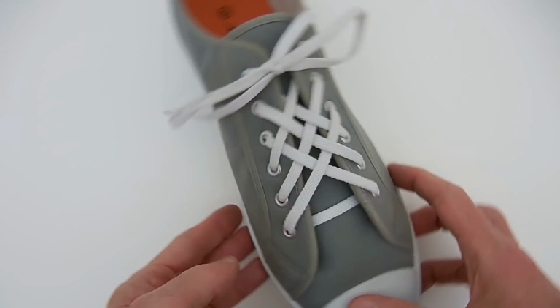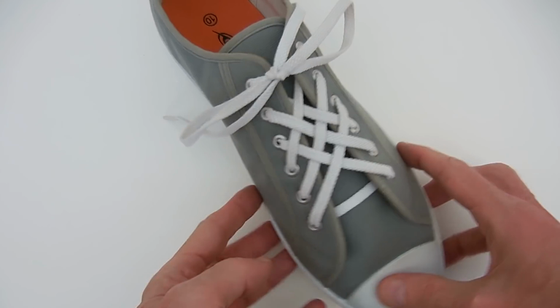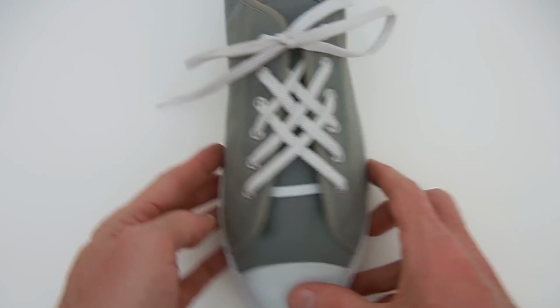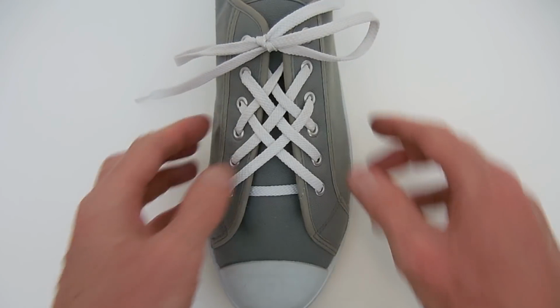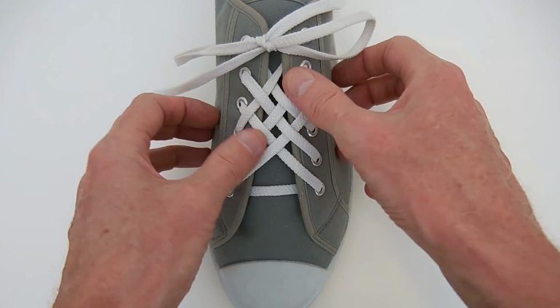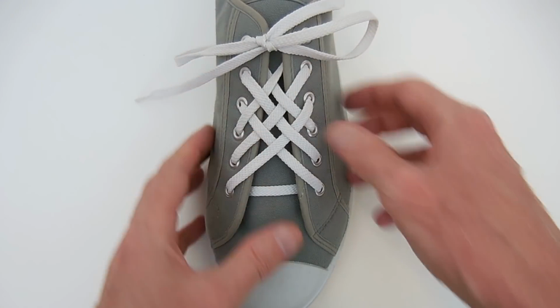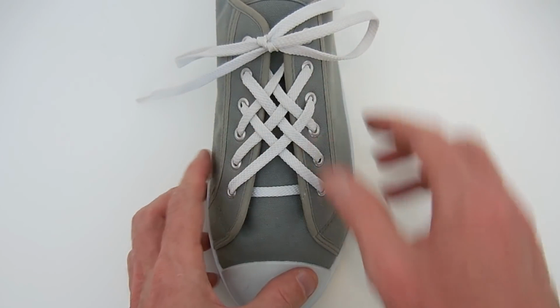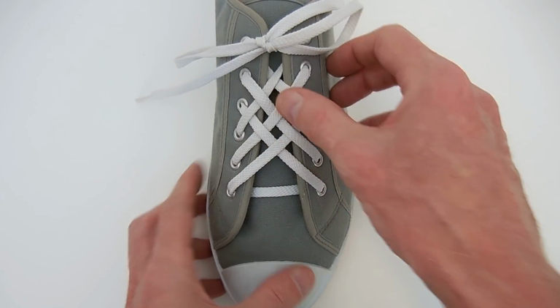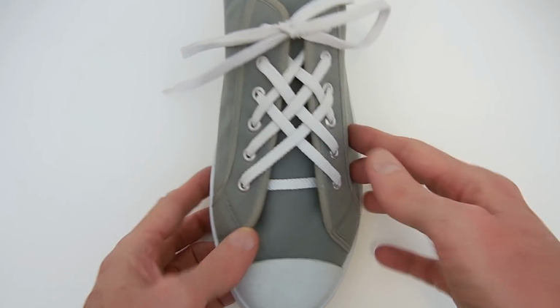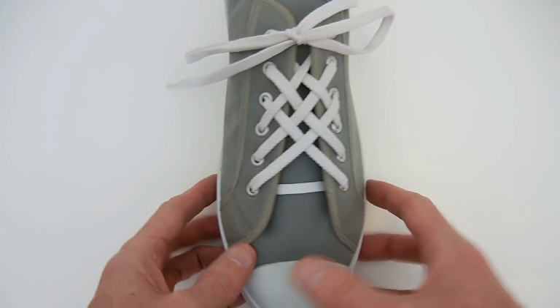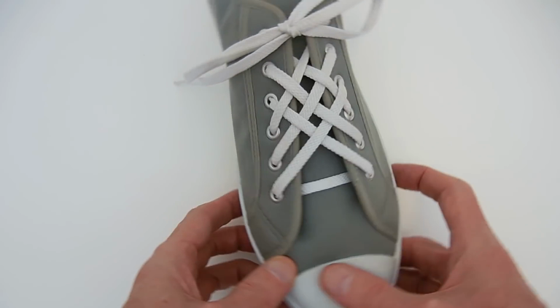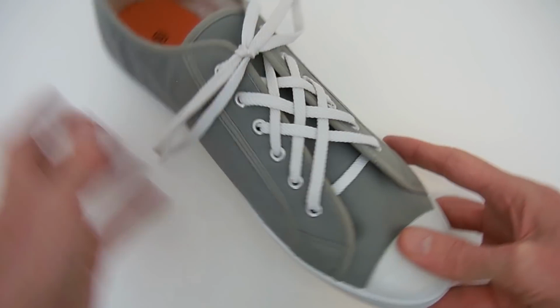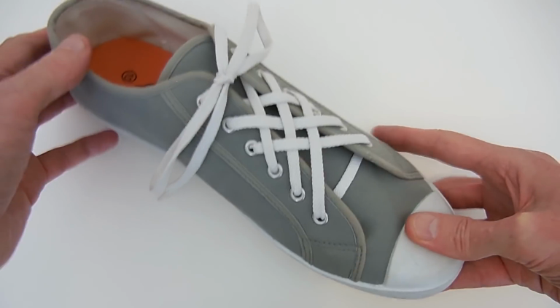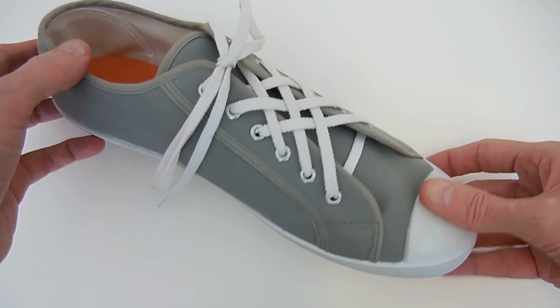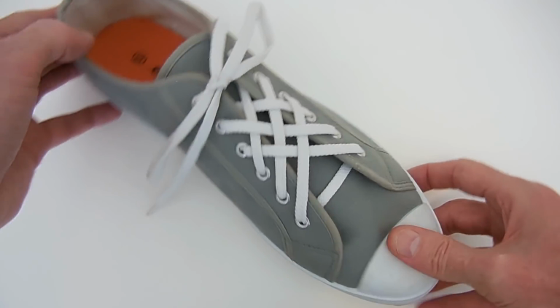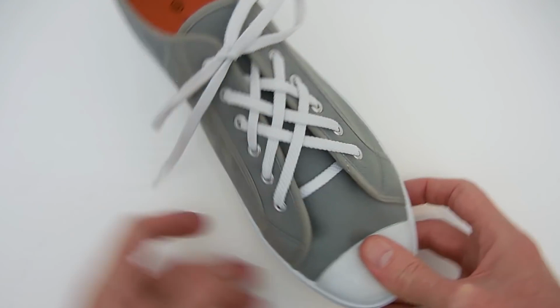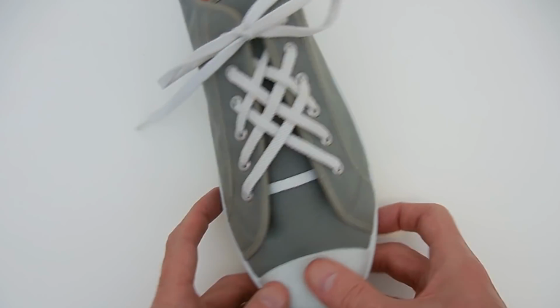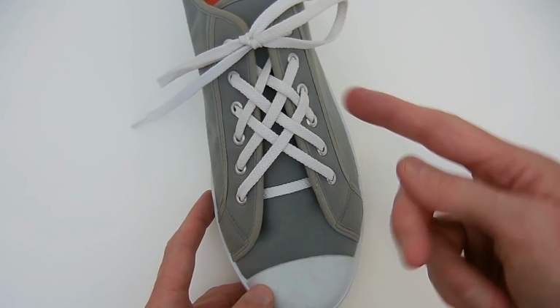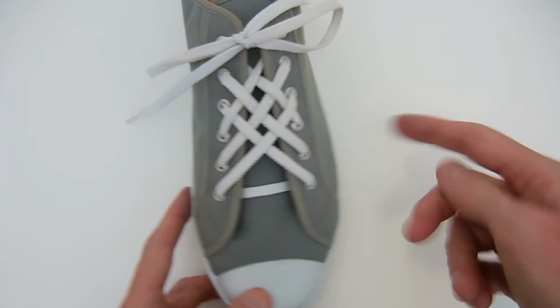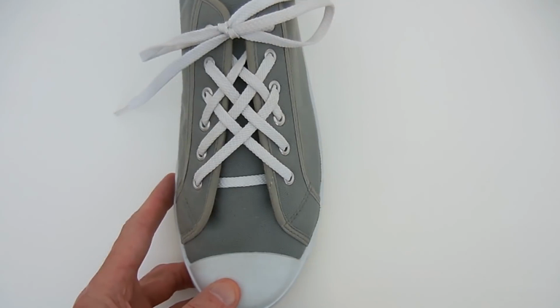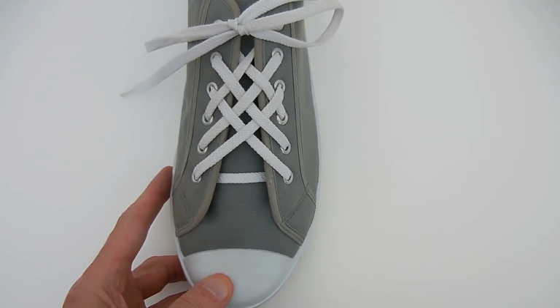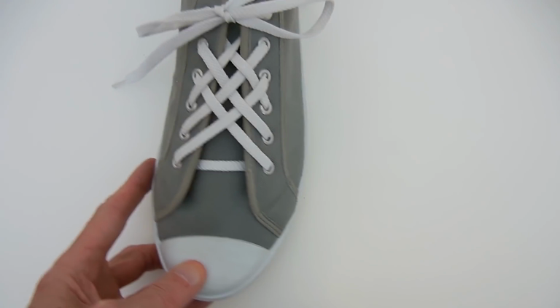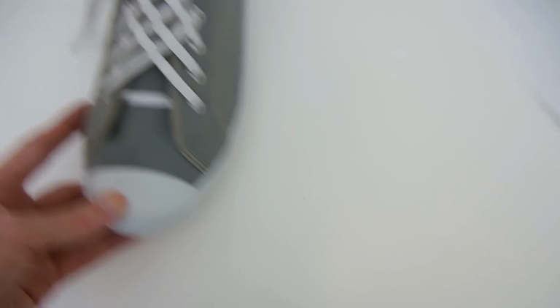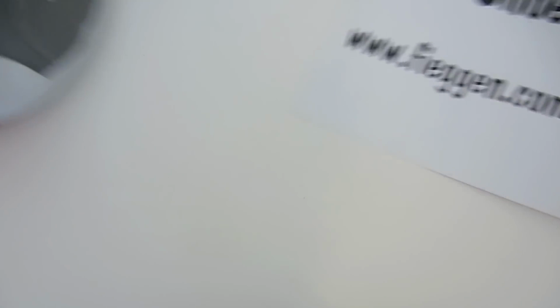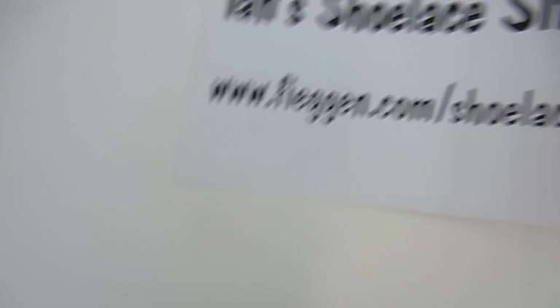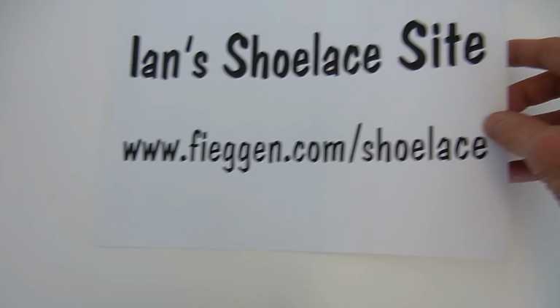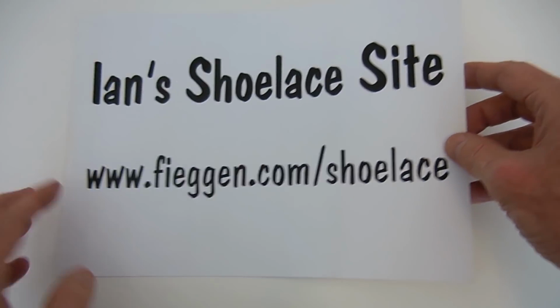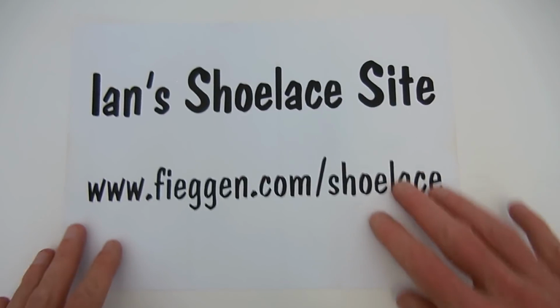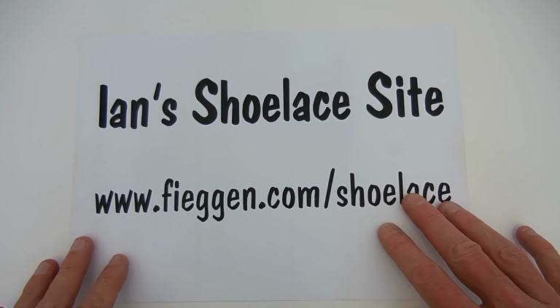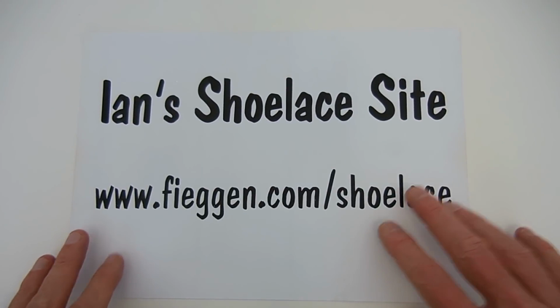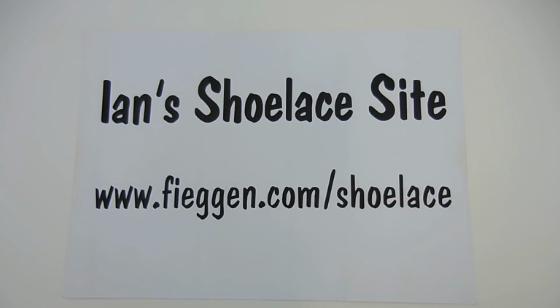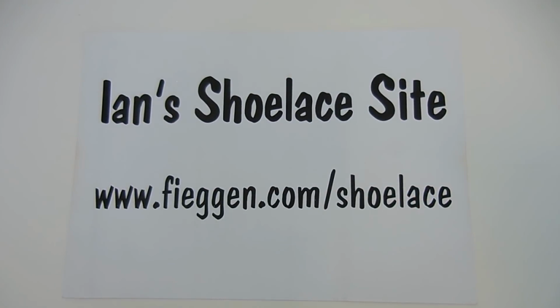And that's it. That's lattice lacing. I hope you enjoyed it. If you want more information on using lattice lacing on different numbers of eyelet pairs, like 7 or 8 or more, you can go to Ian Shoelace's site.